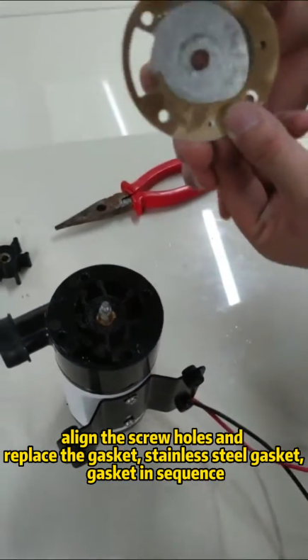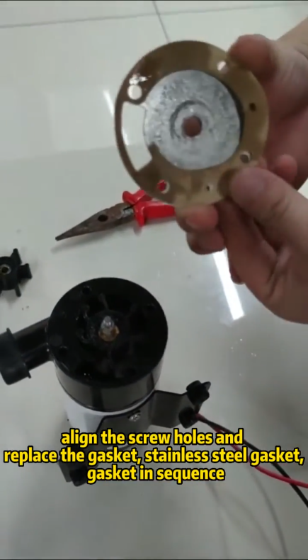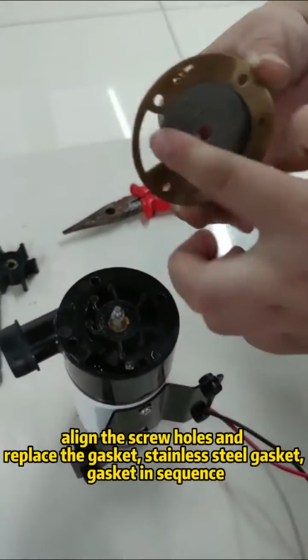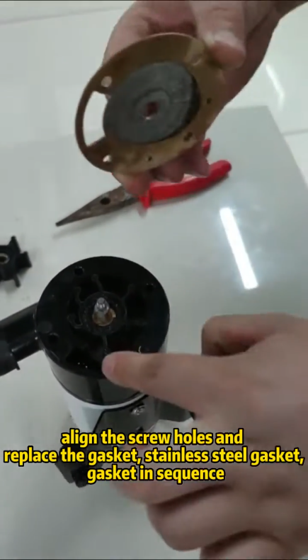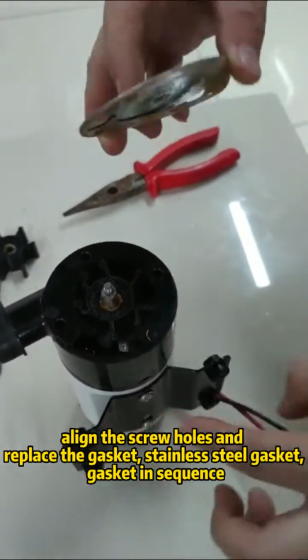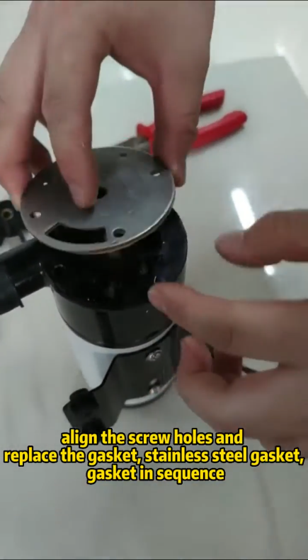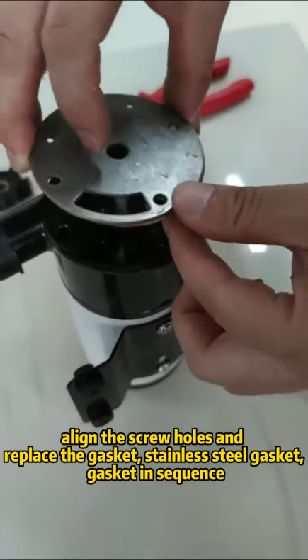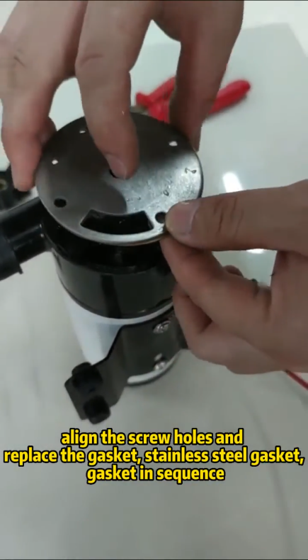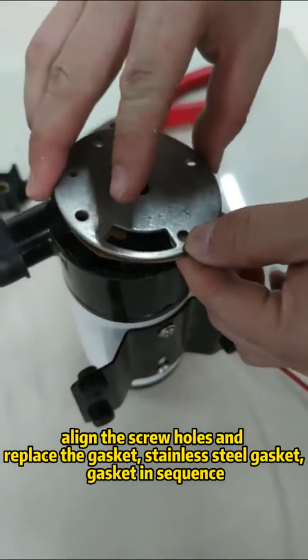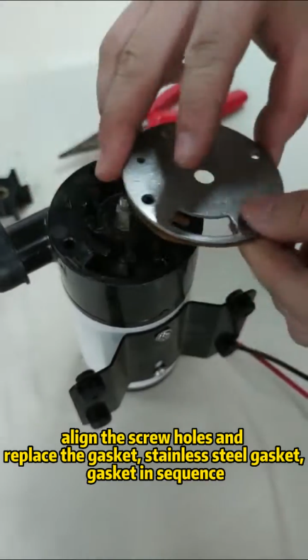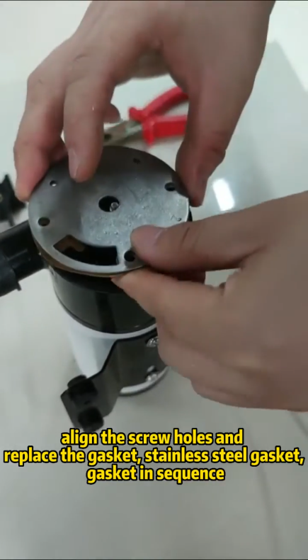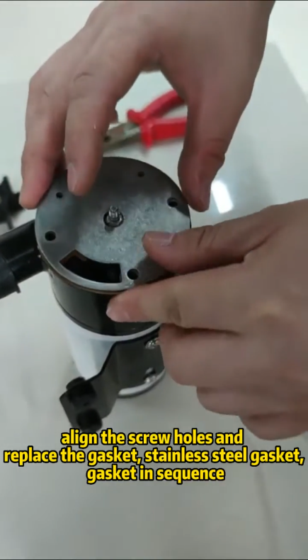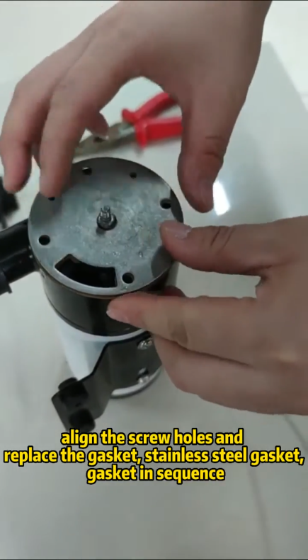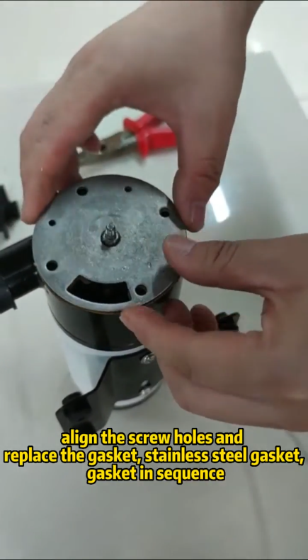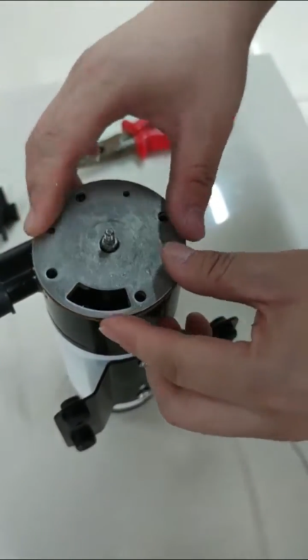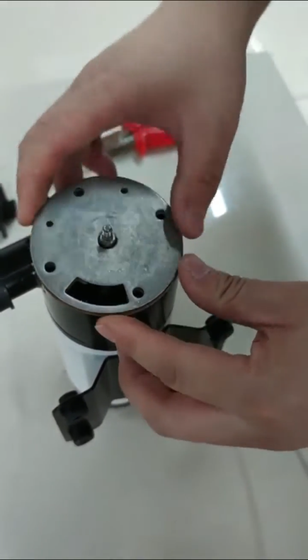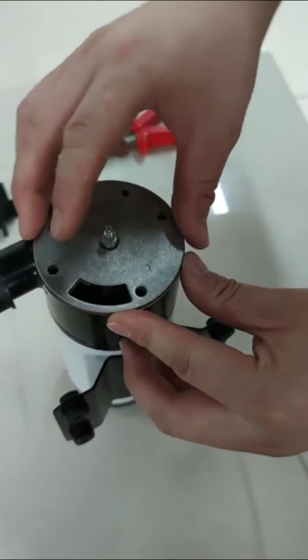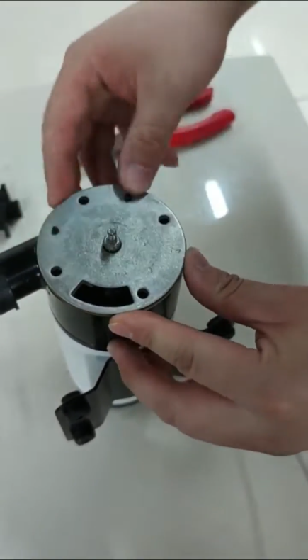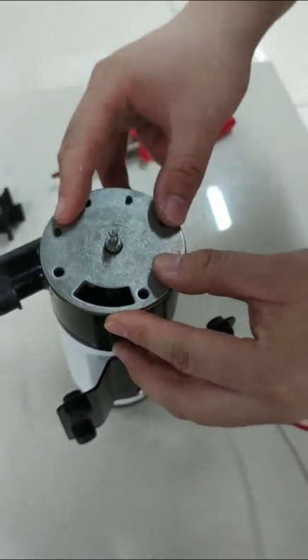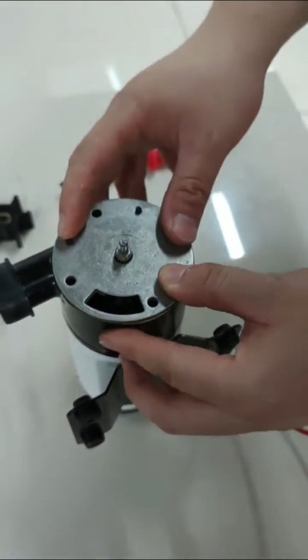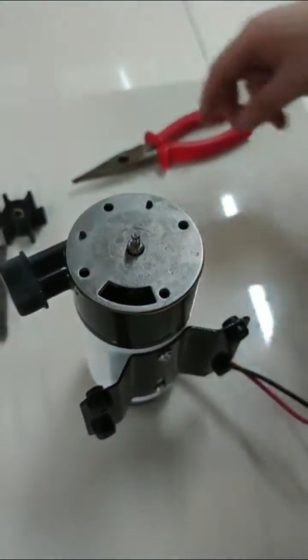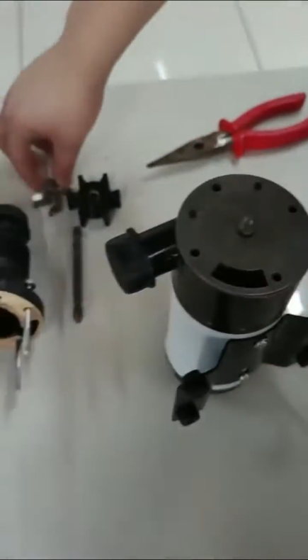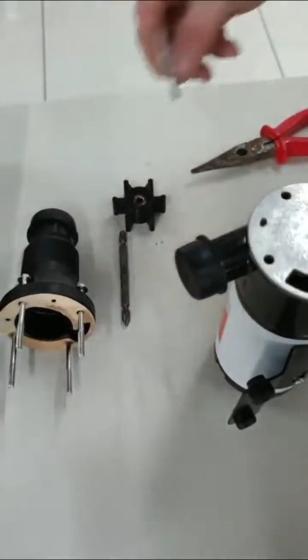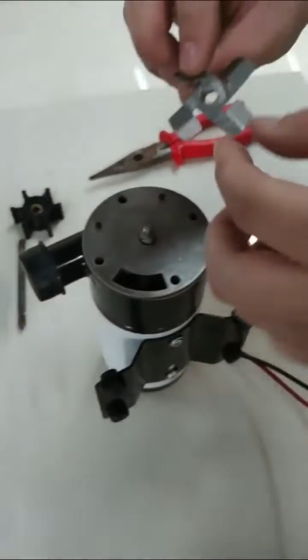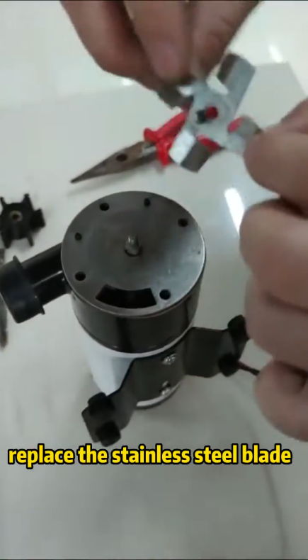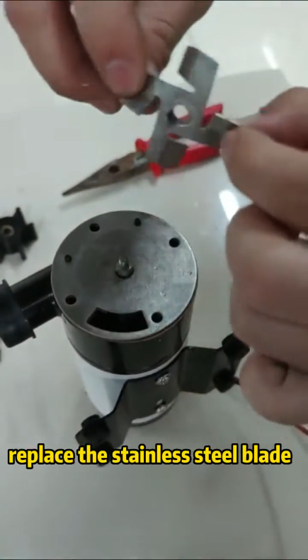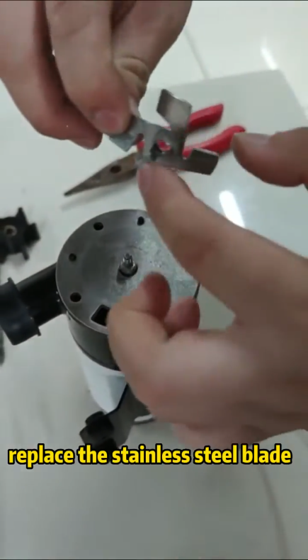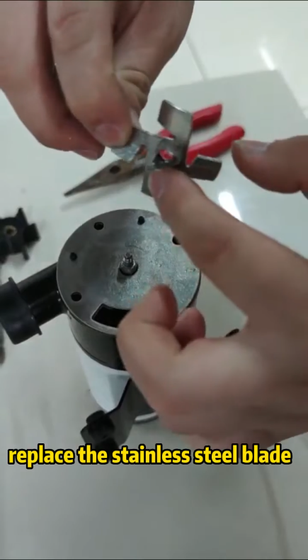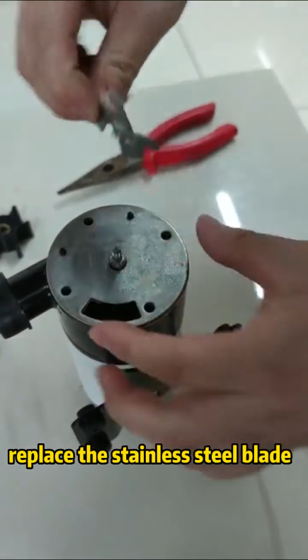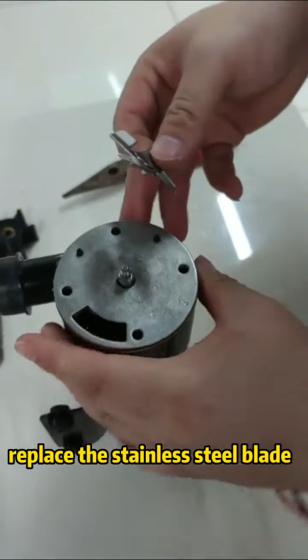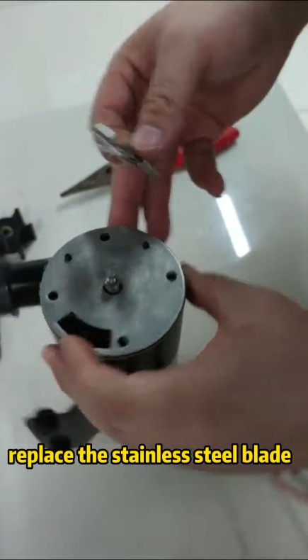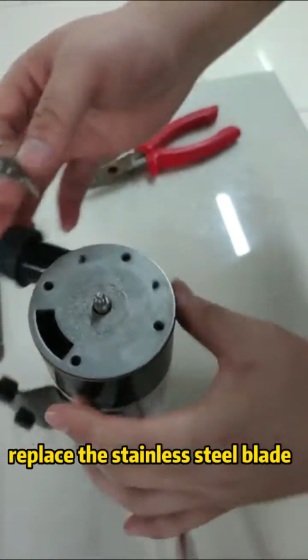Replace the gasket, then the stainless steel gasket. Install the gaskets in sequence. Replace the stainless steel blade.